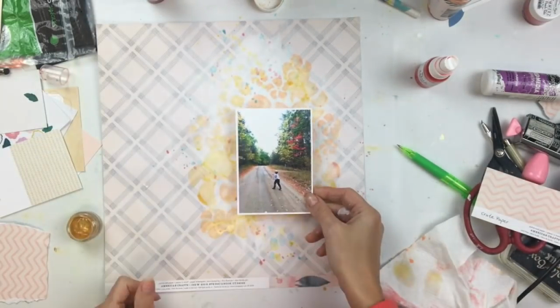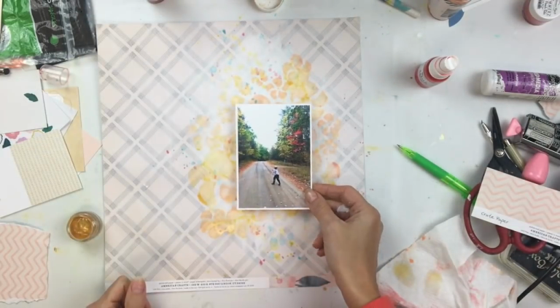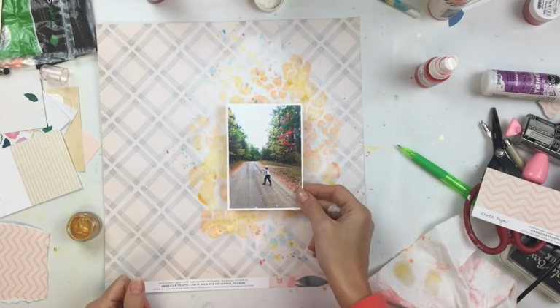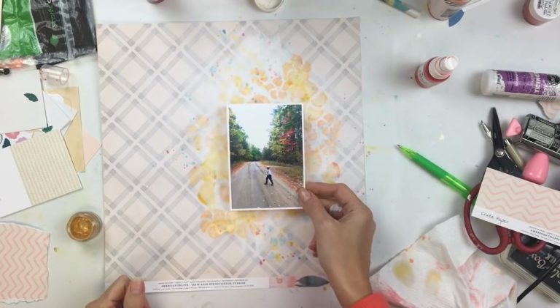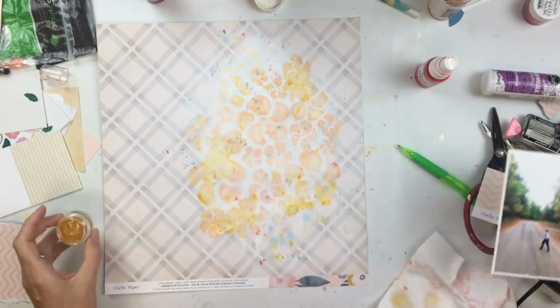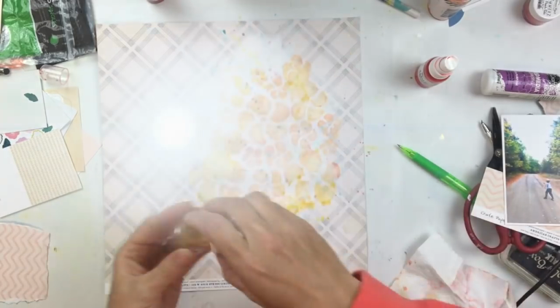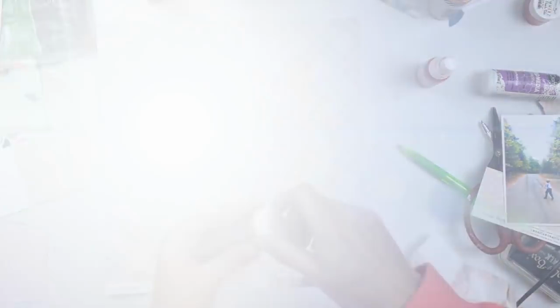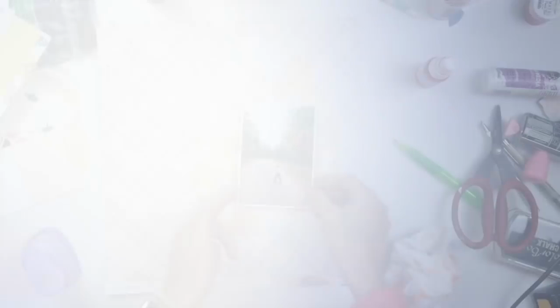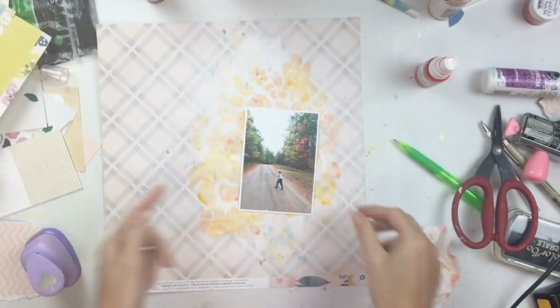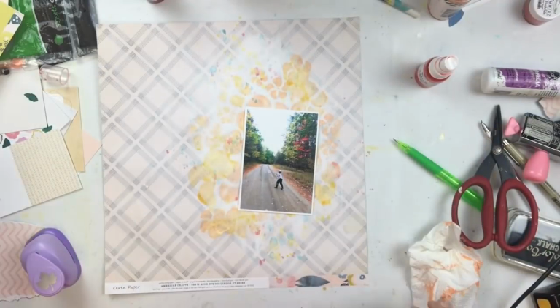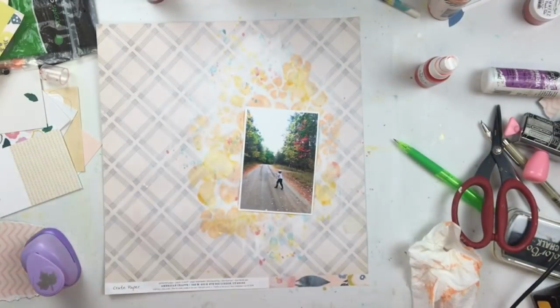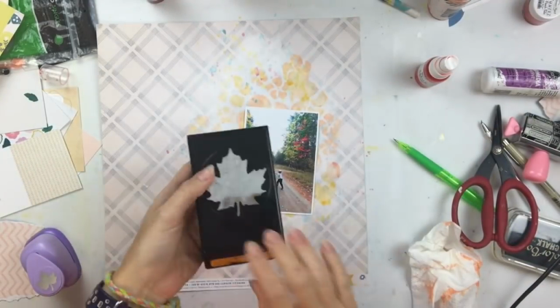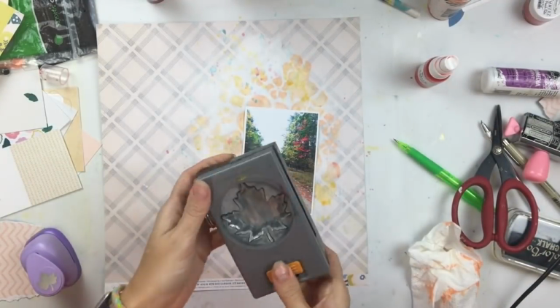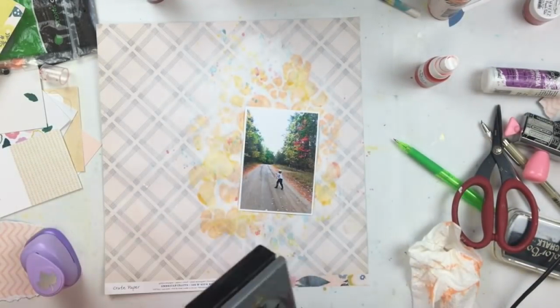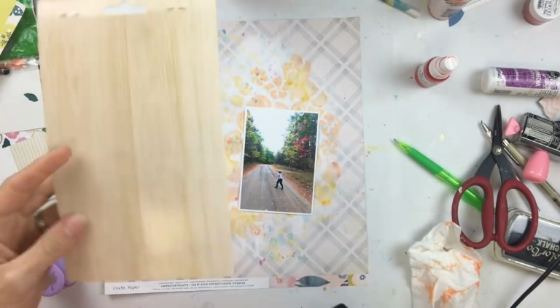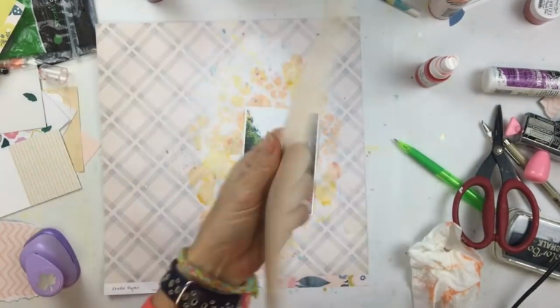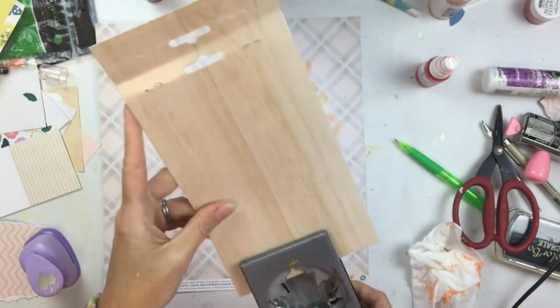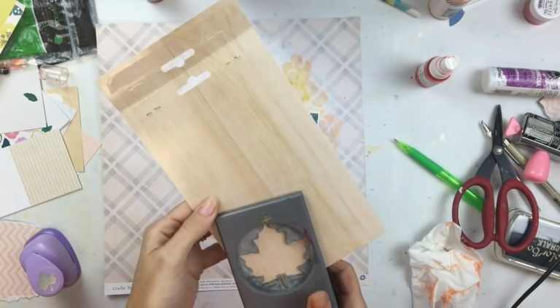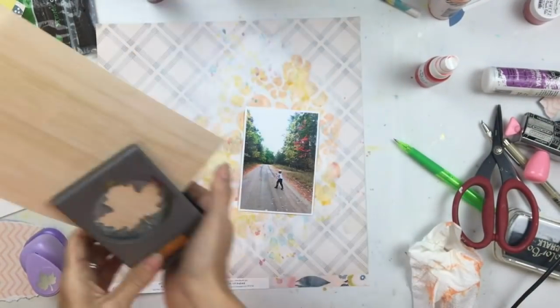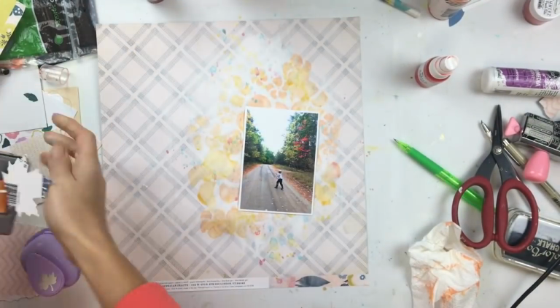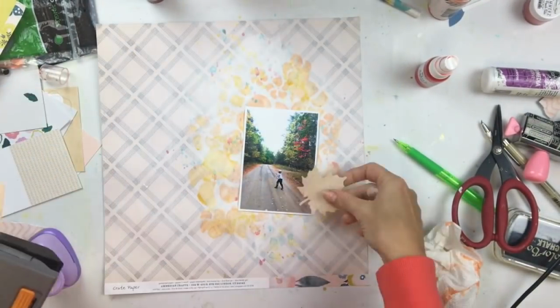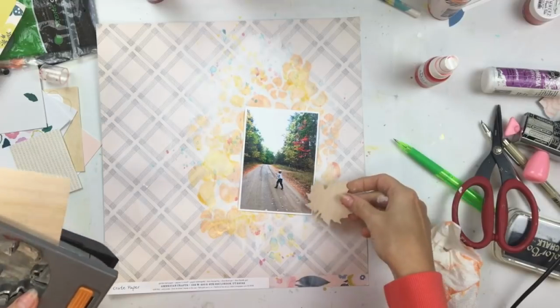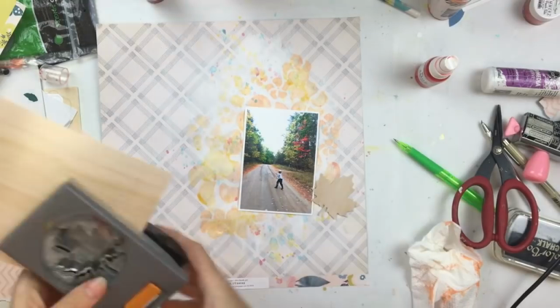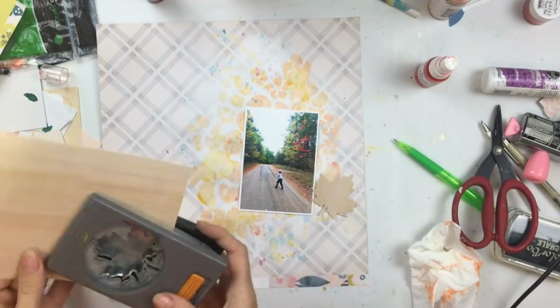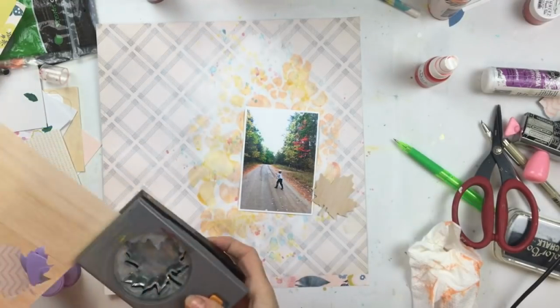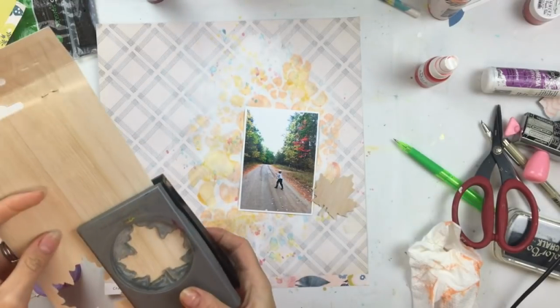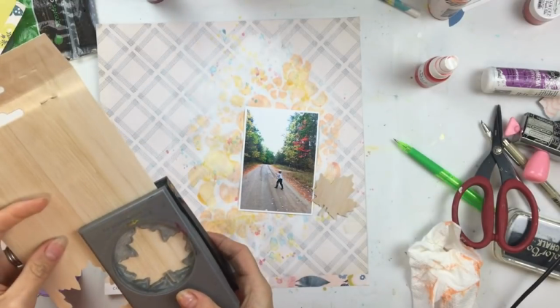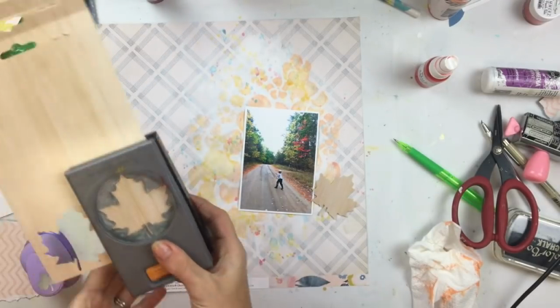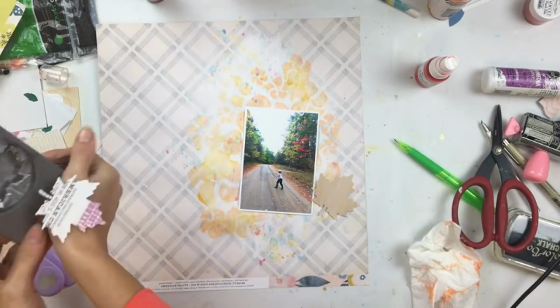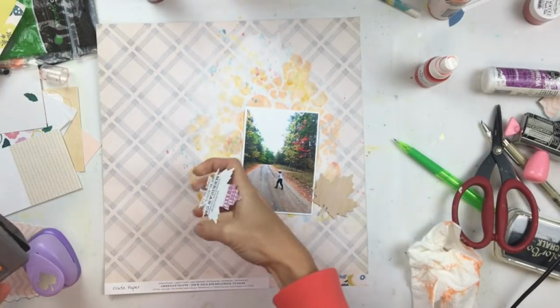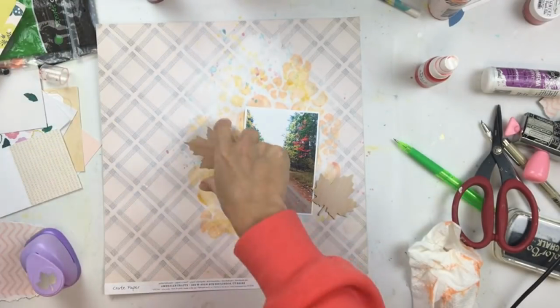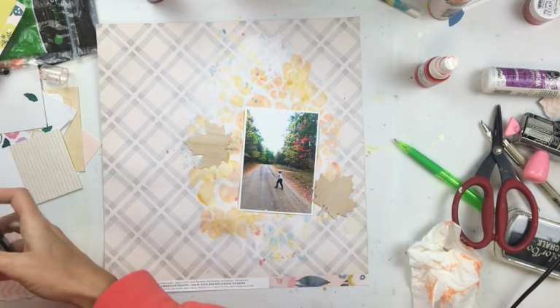I'm going back through for a little accent color and splattered with some blue mist, which I think was Snow Way Man, and that was from a previous kit as well.